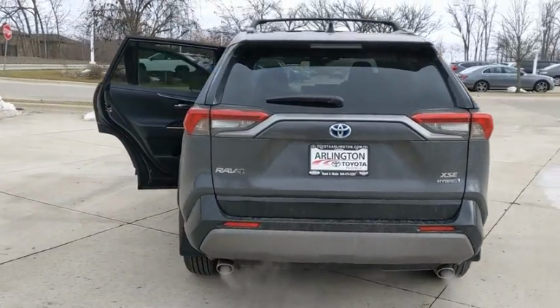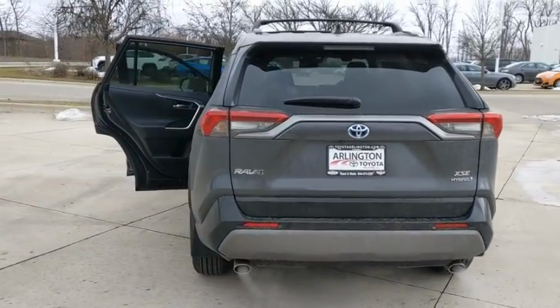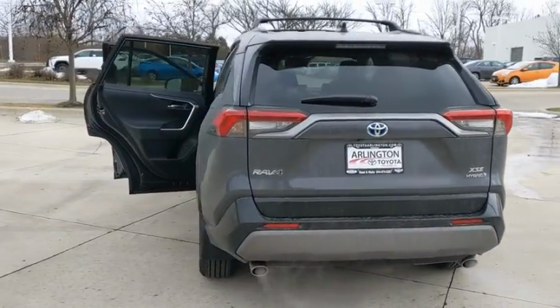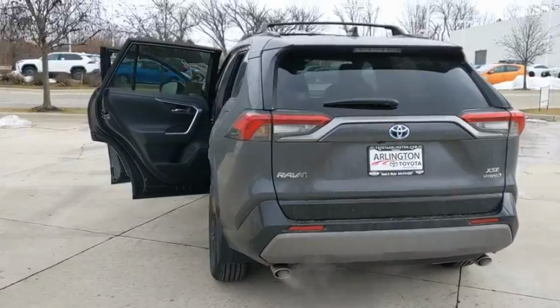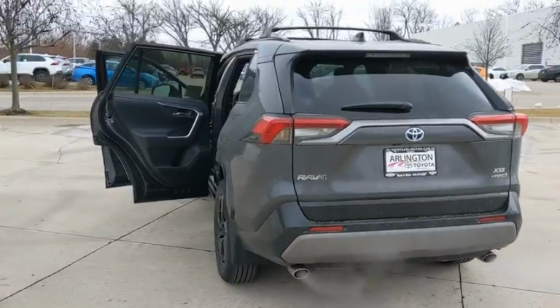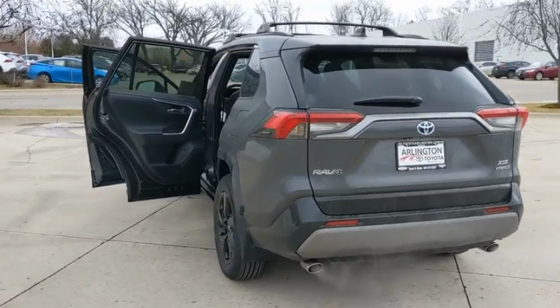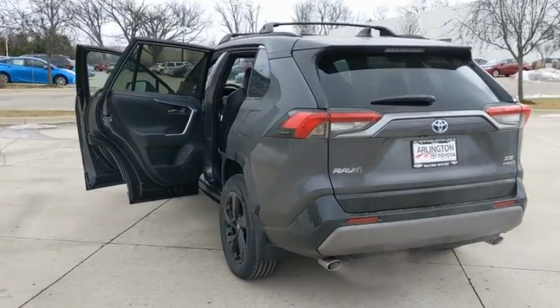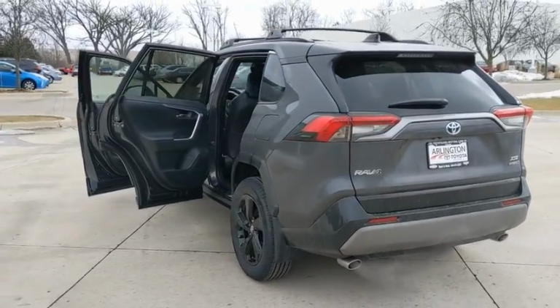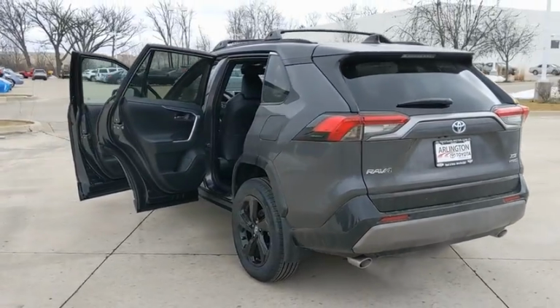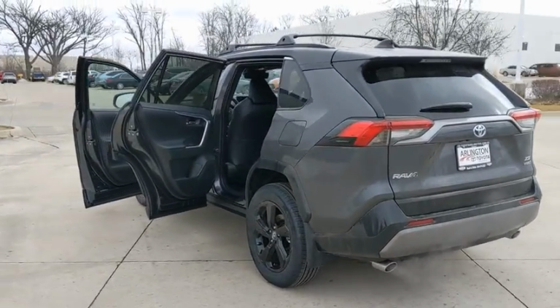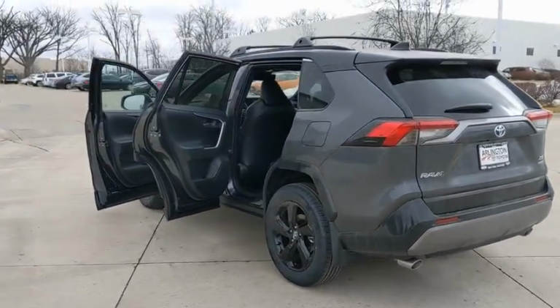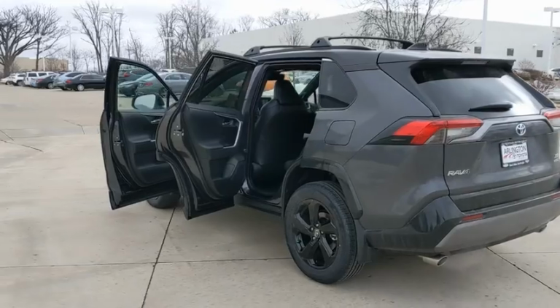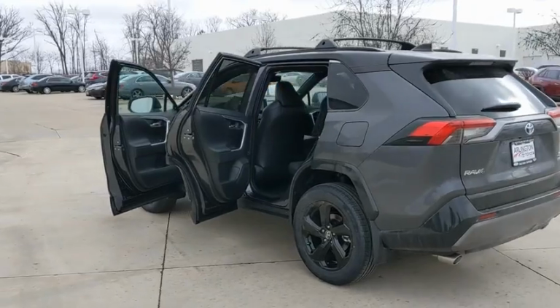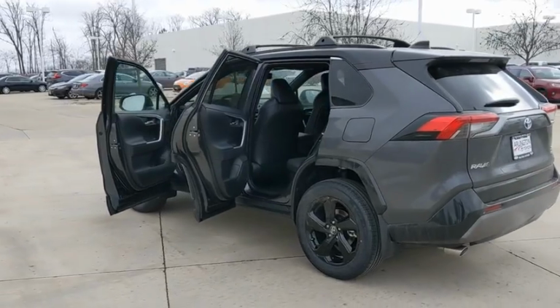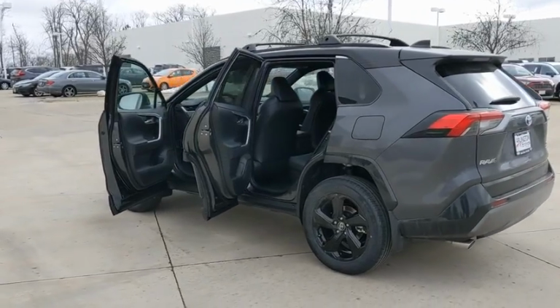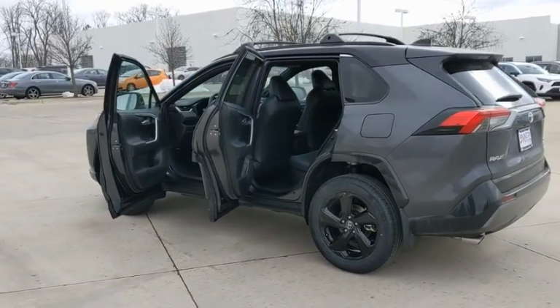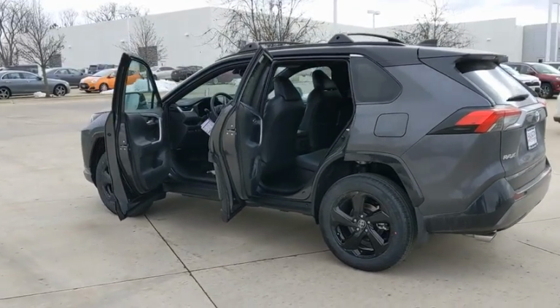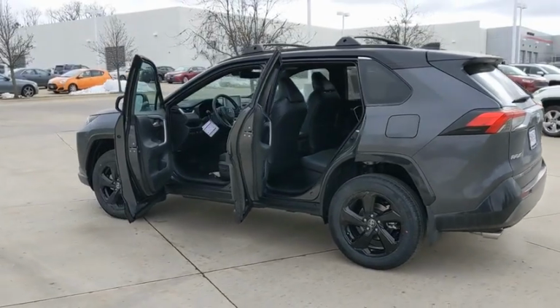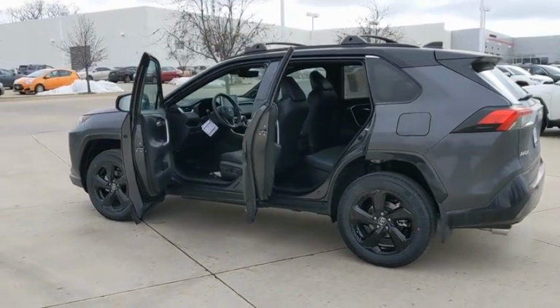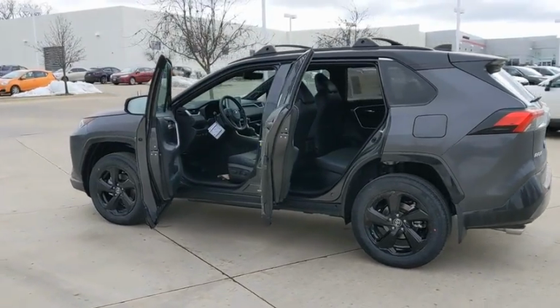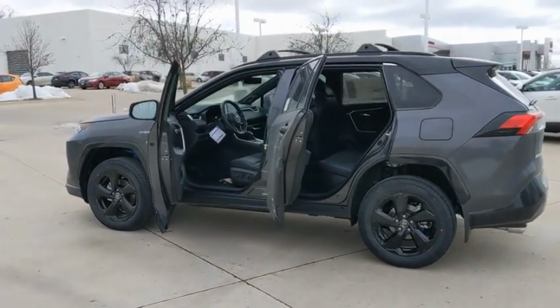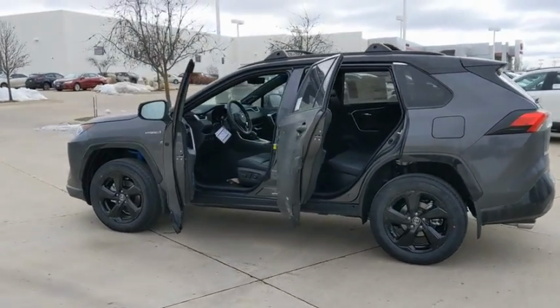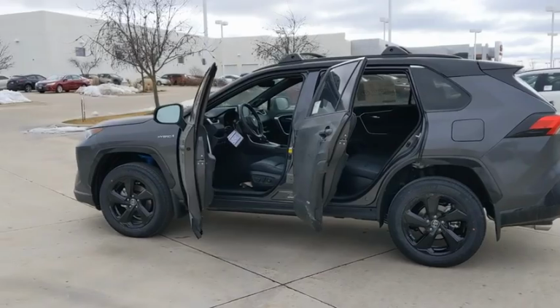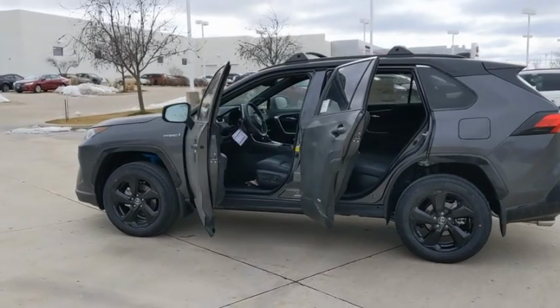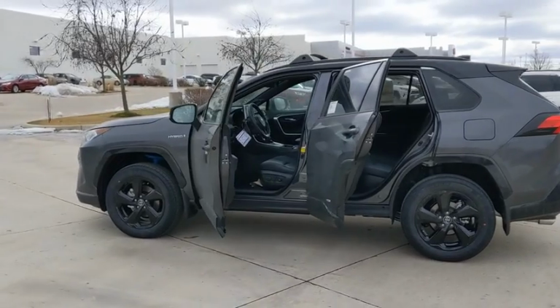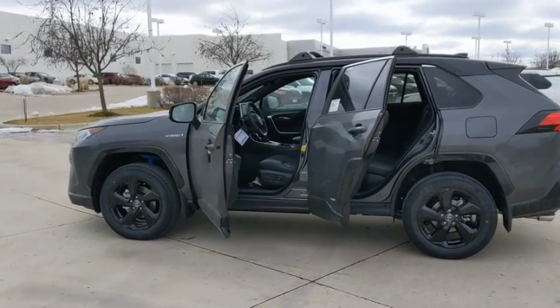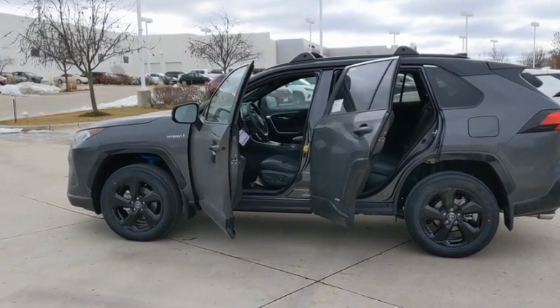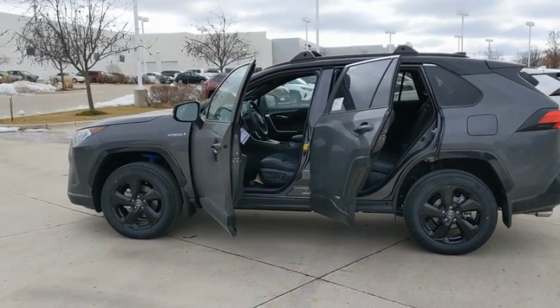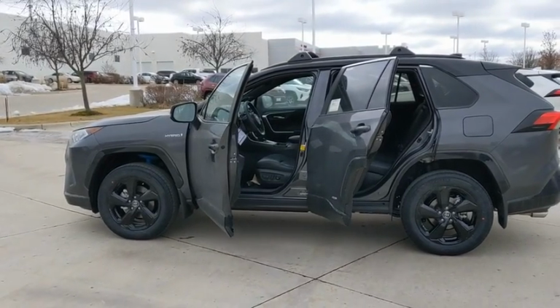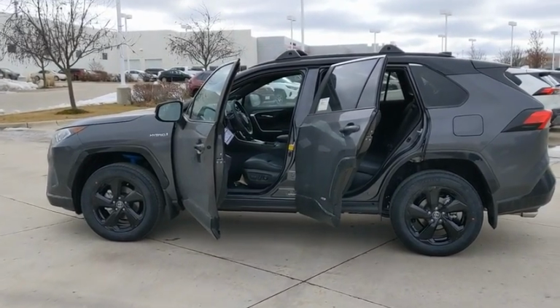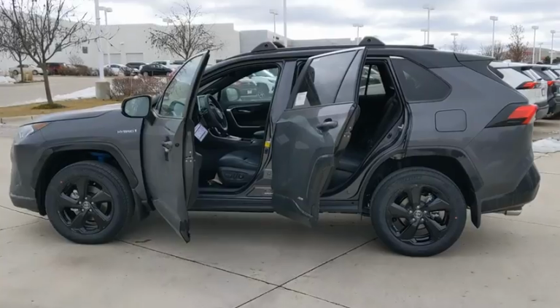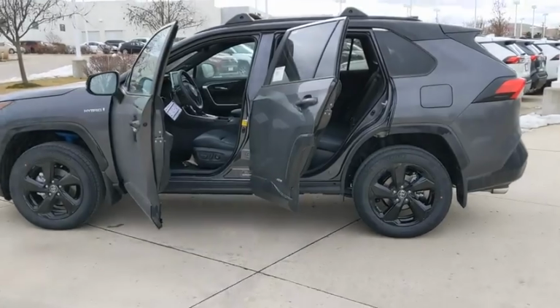Here are some of this vehicle's great options: backup camera, keyless entry, steering wheel audio controls, power liftgate, traction control, lane departure warning, stability control, anti-lock braking system, all-wheel drive.